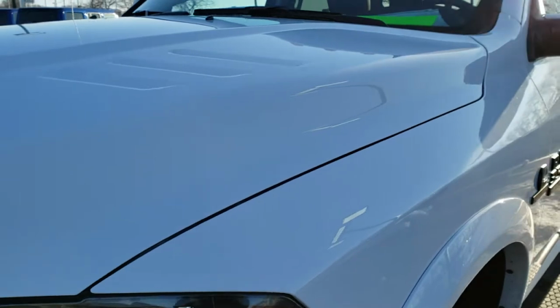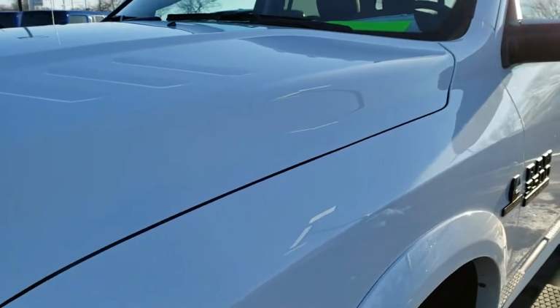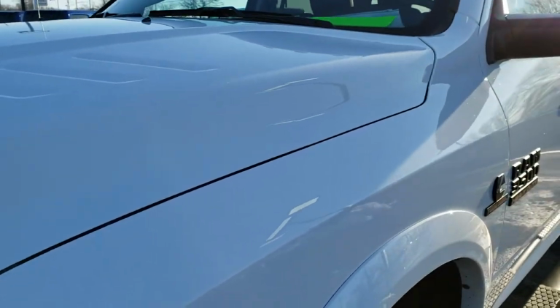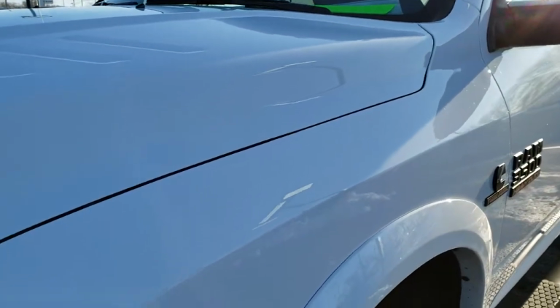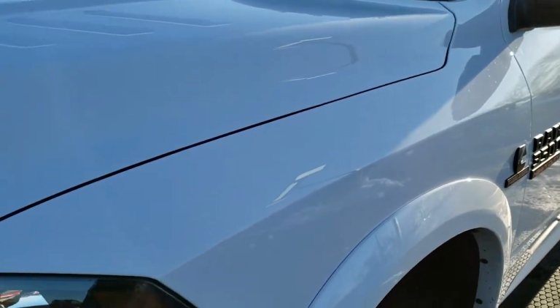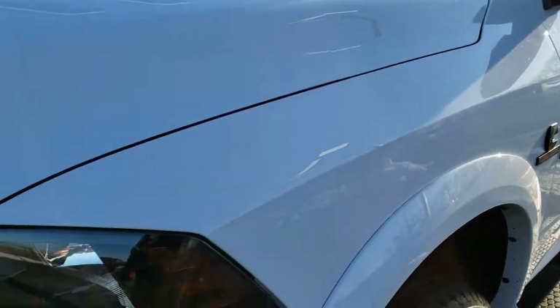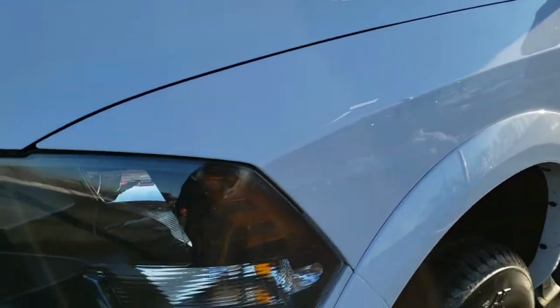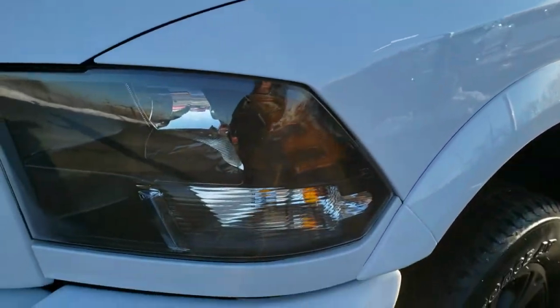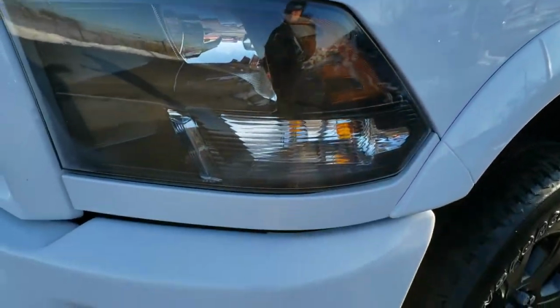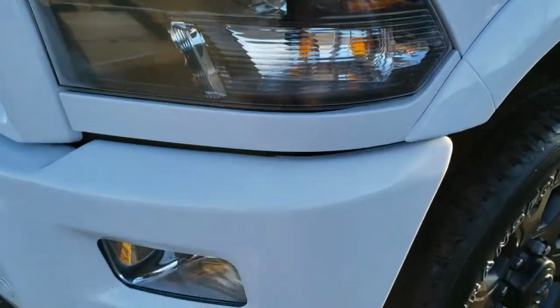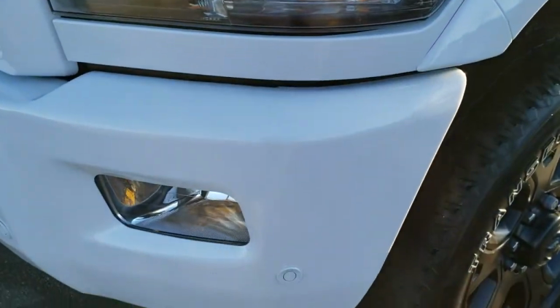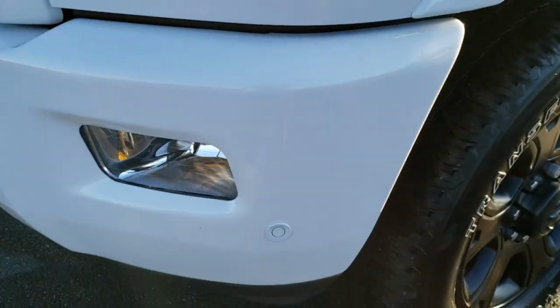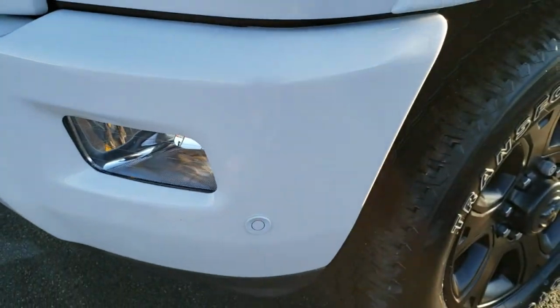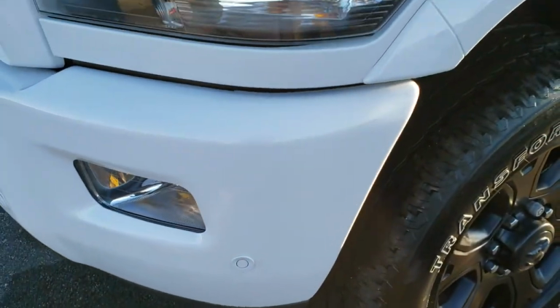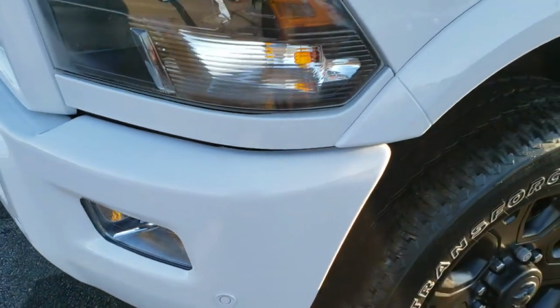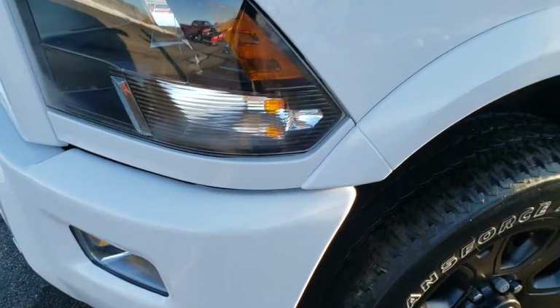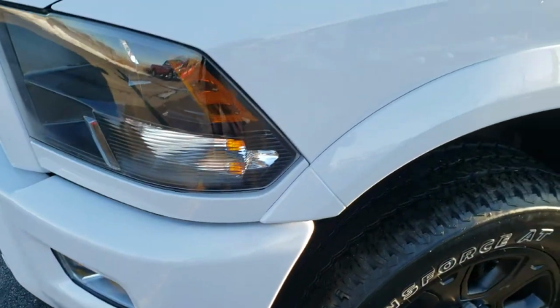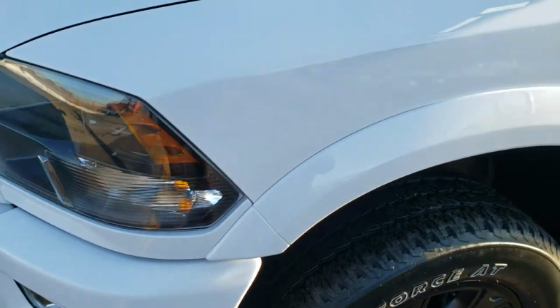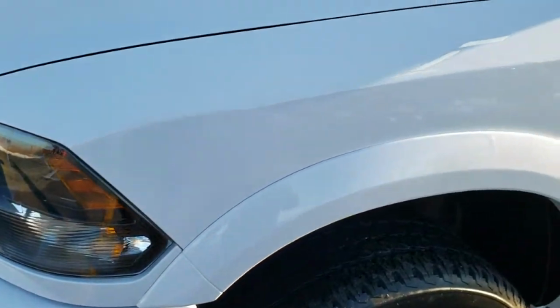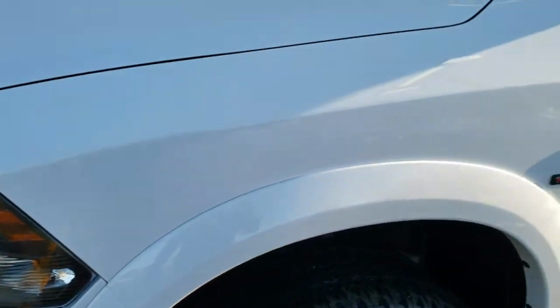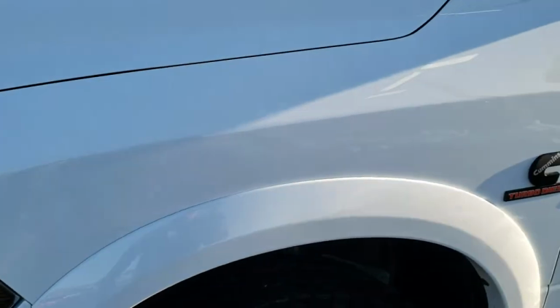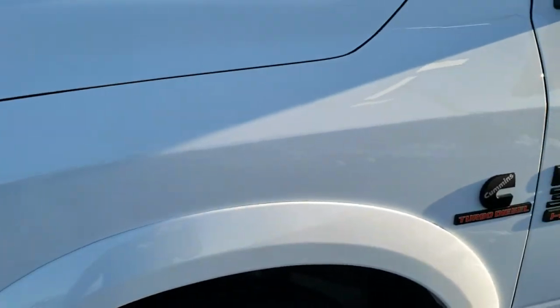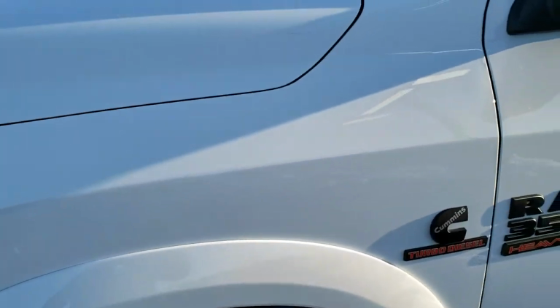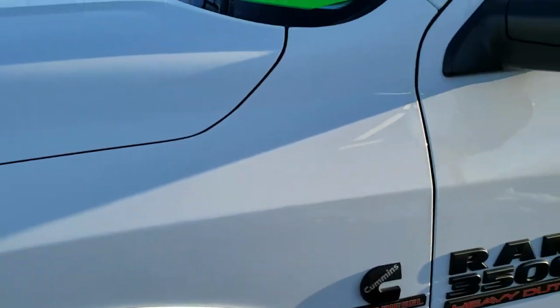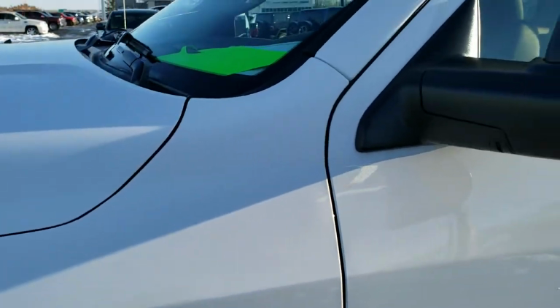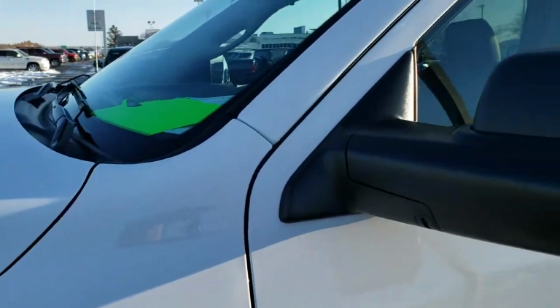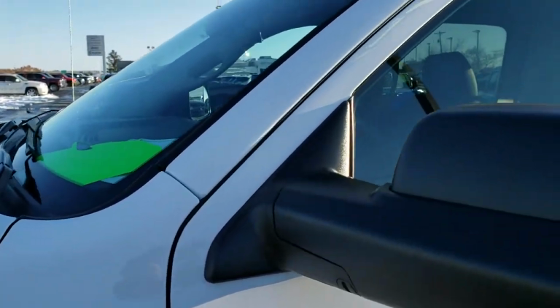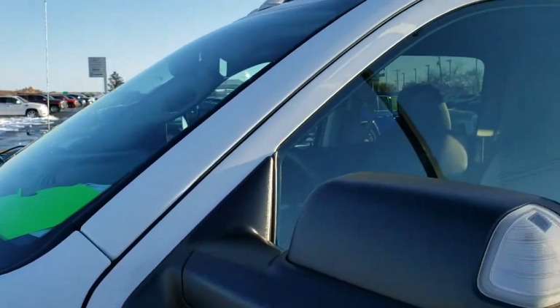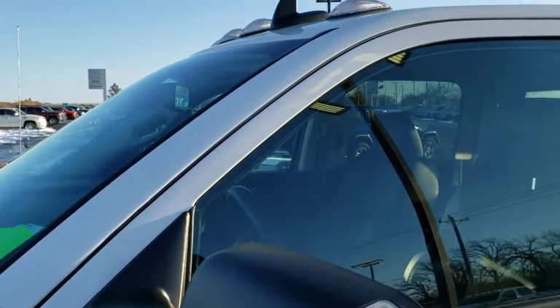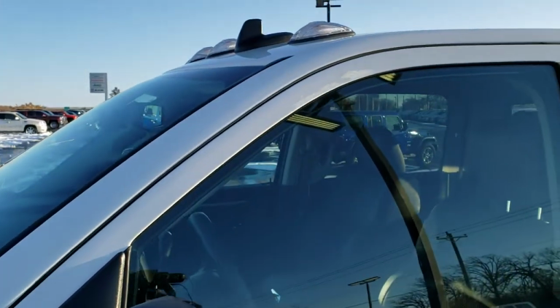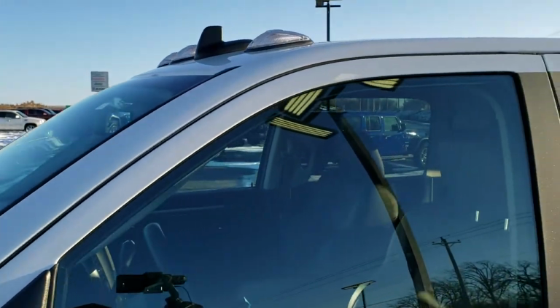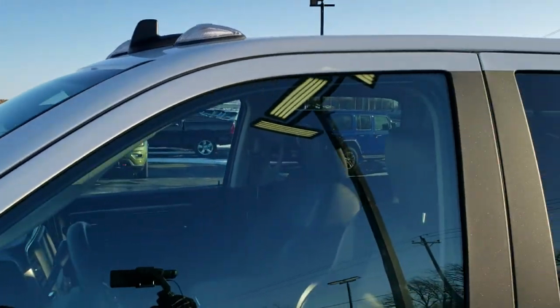This truck has been fully safety inspected by our service shop. It has a fresh oil and filter change. All the fluids have been checked and topped off. This truck is 100% ready to go.